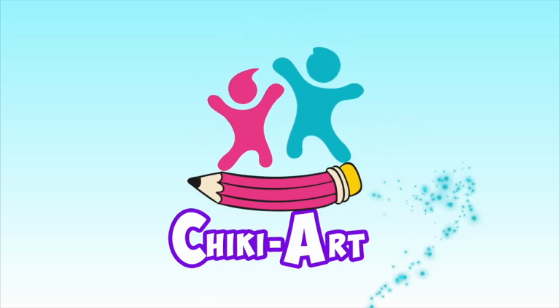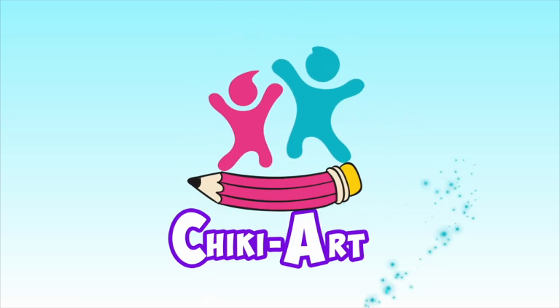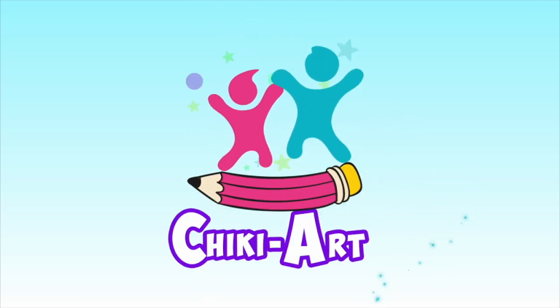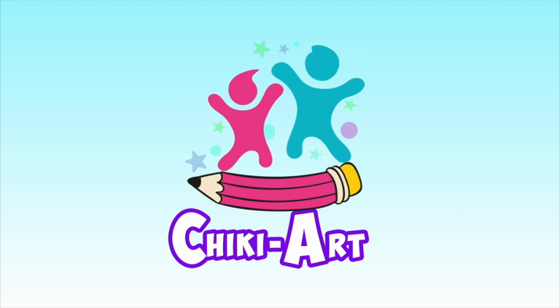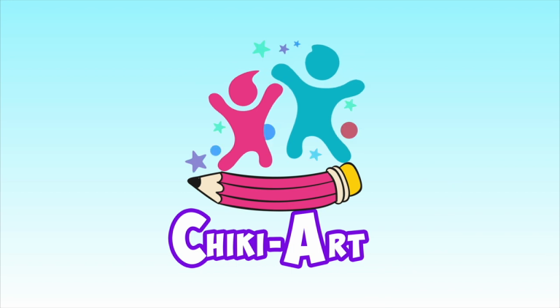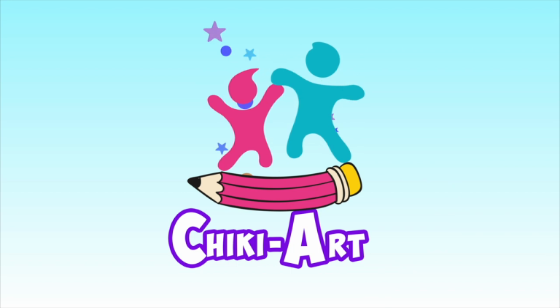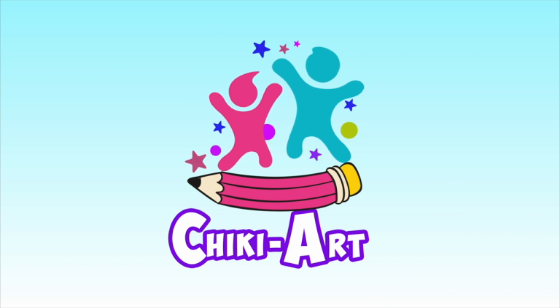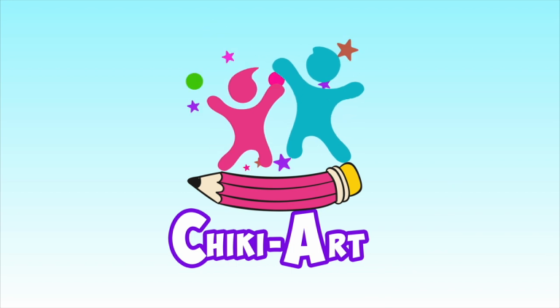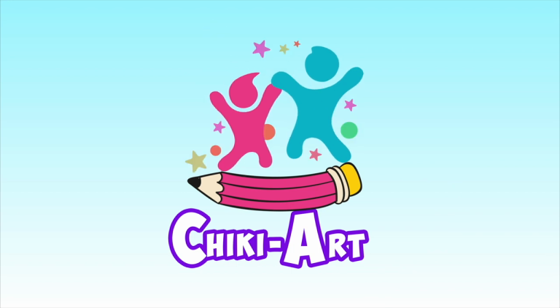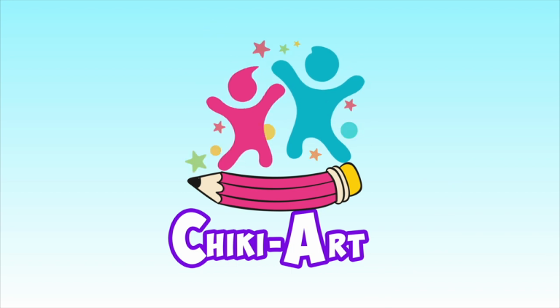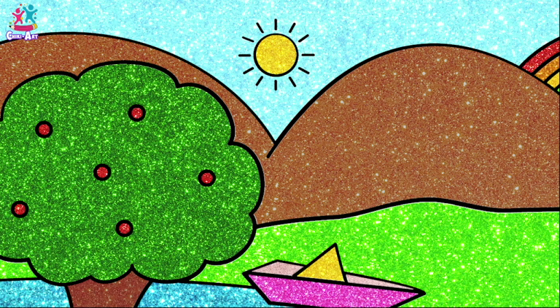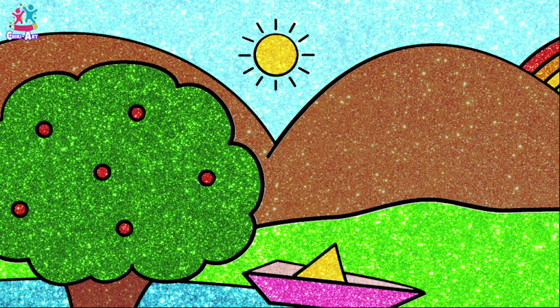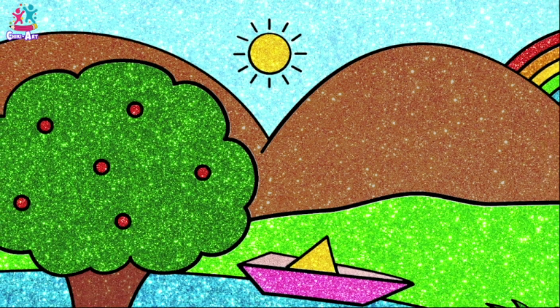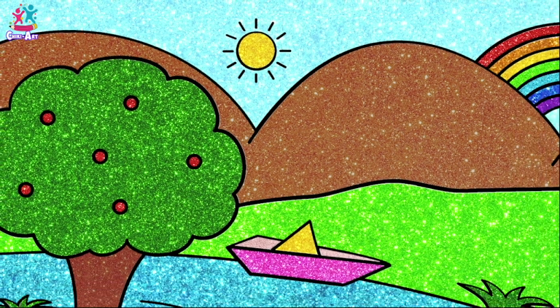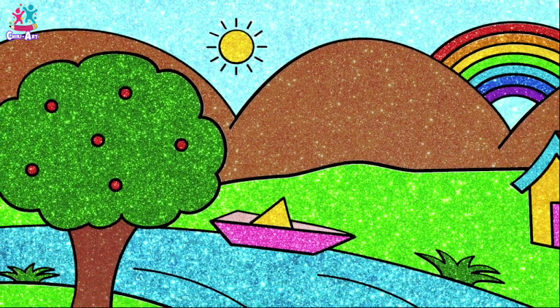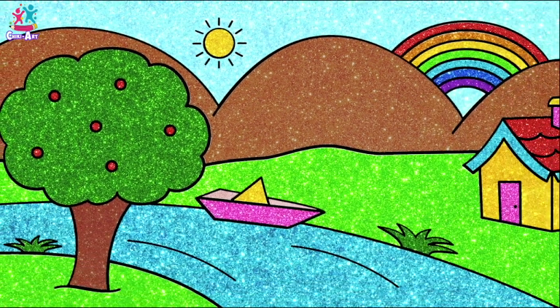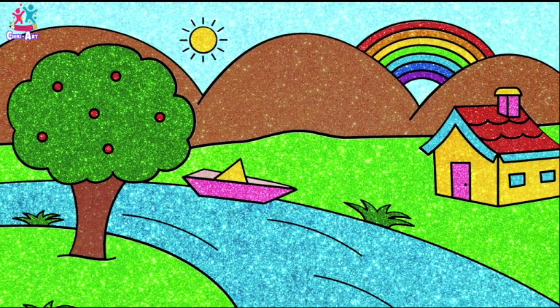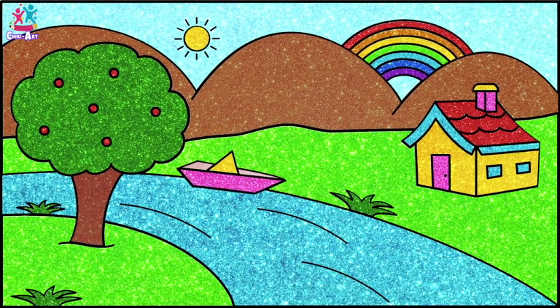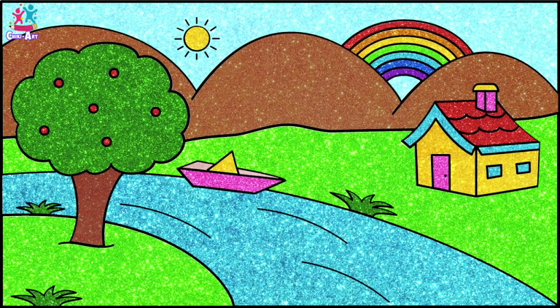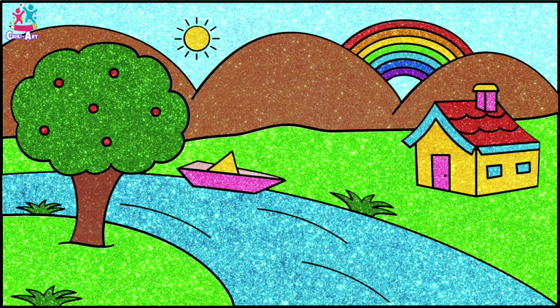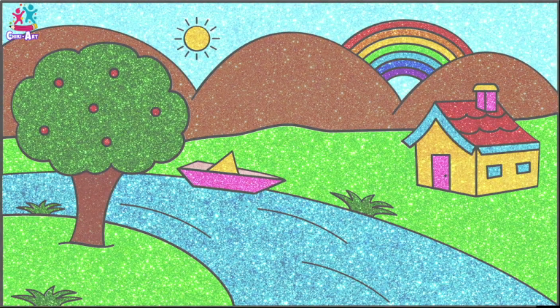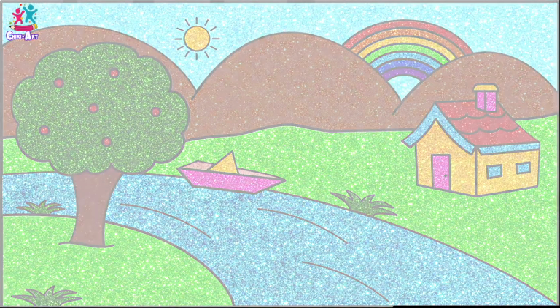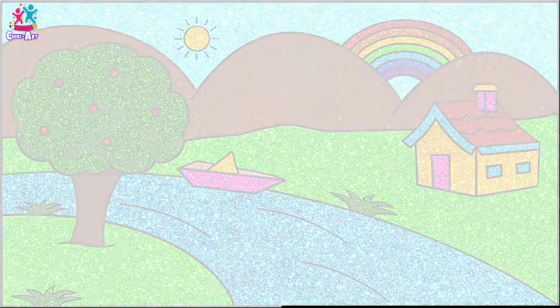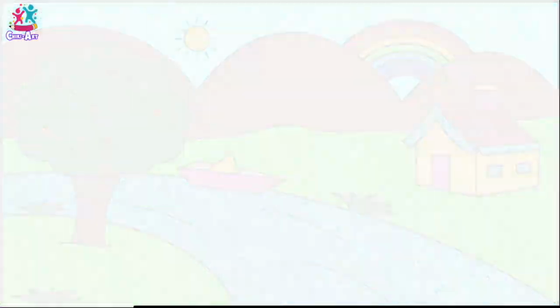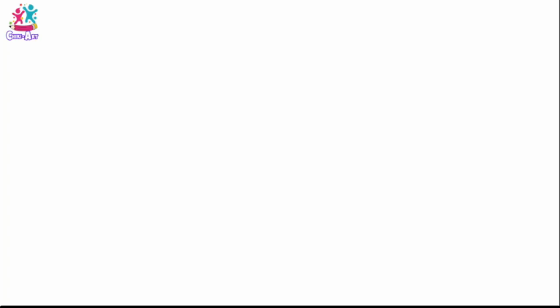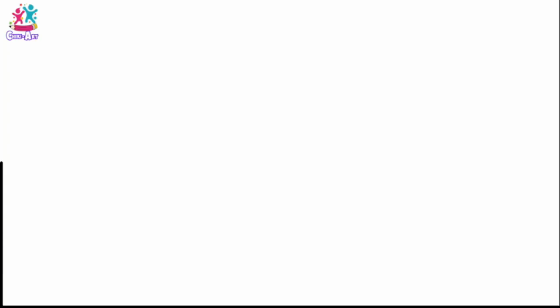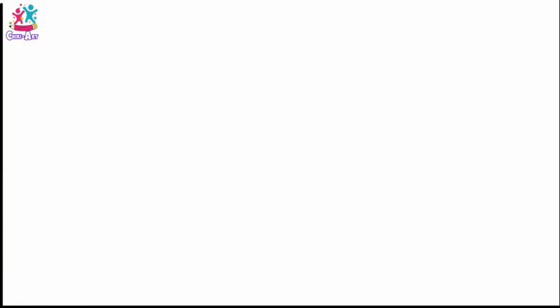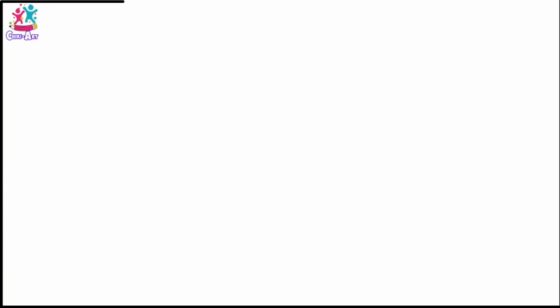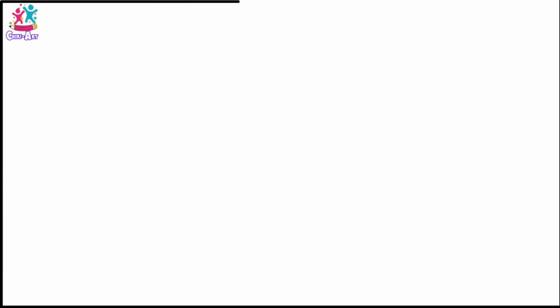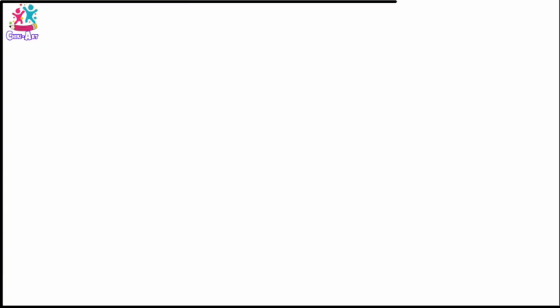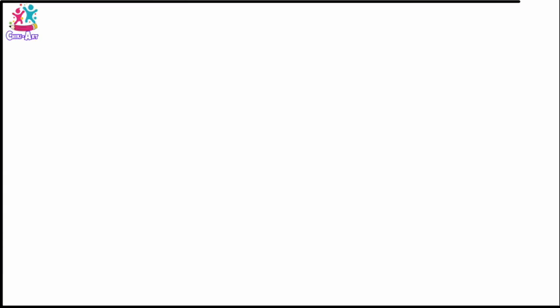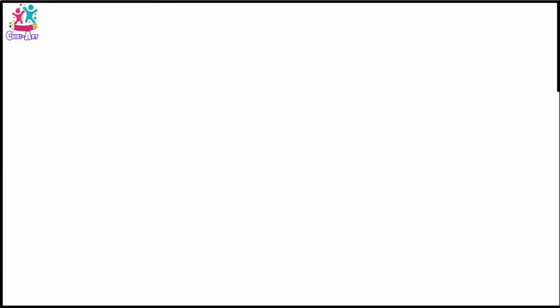Cheeky Art! Hi kids, how are you today? Look at this beautiful scenery! Are you ready to draw and paint it with me?